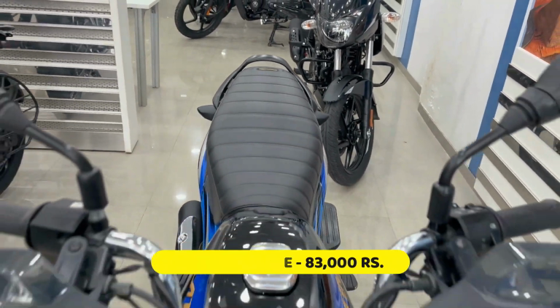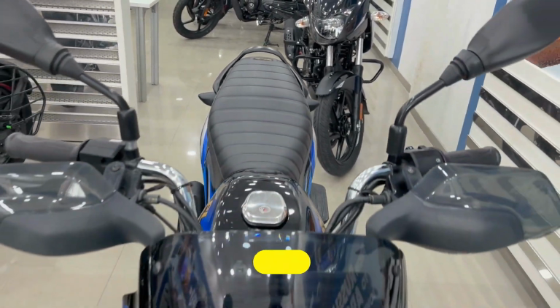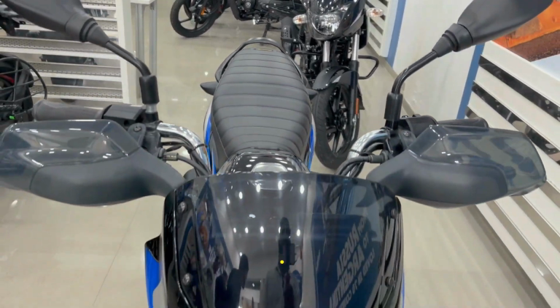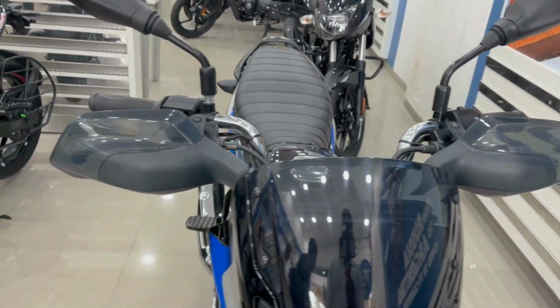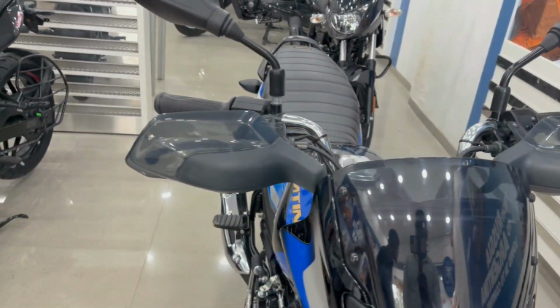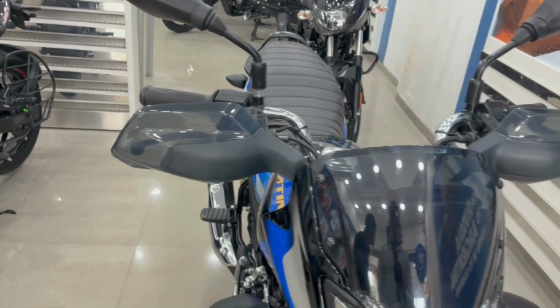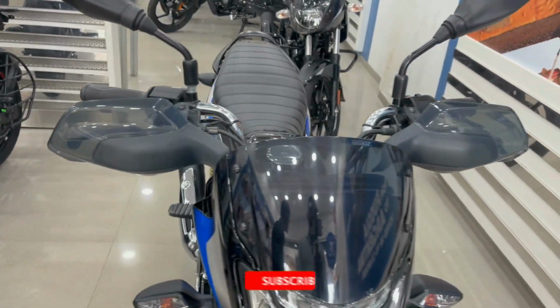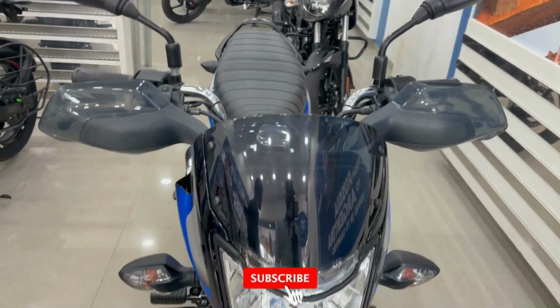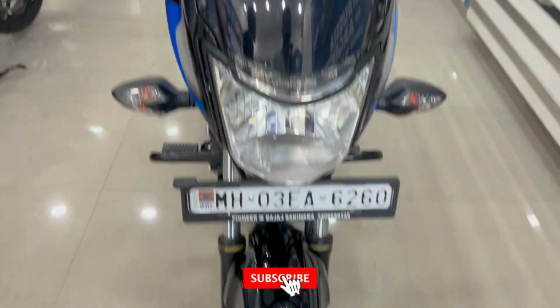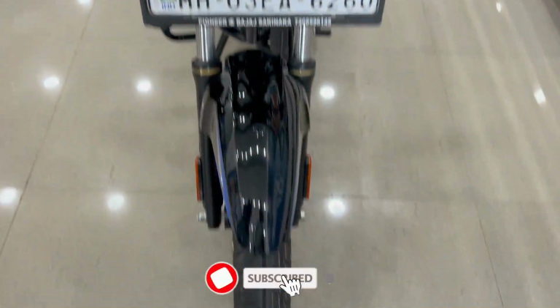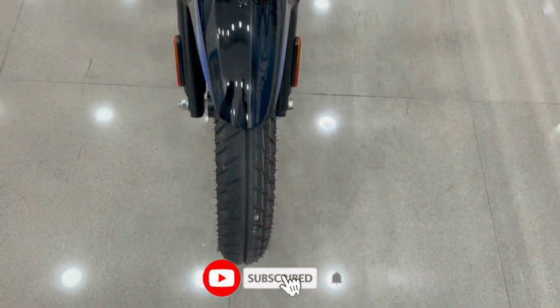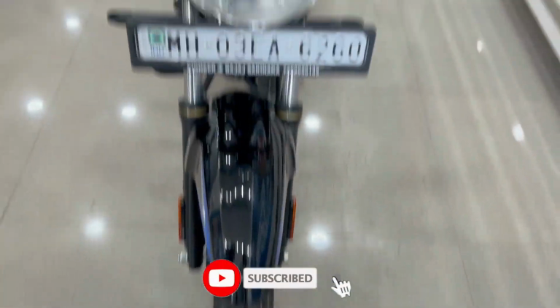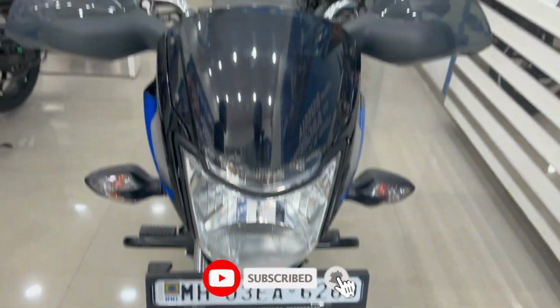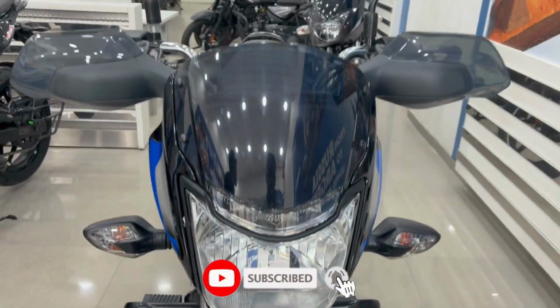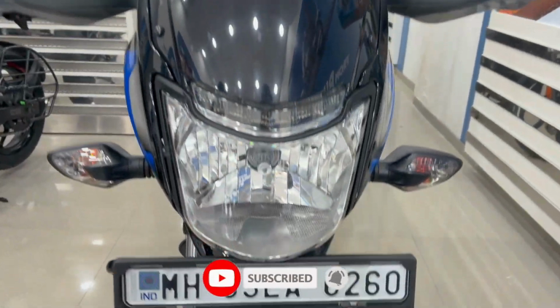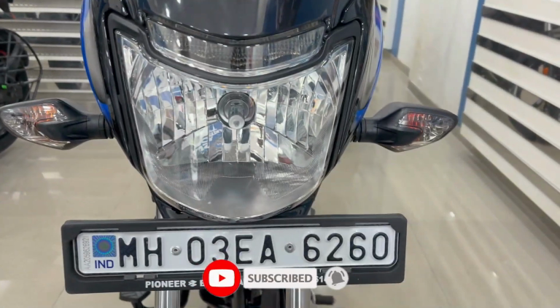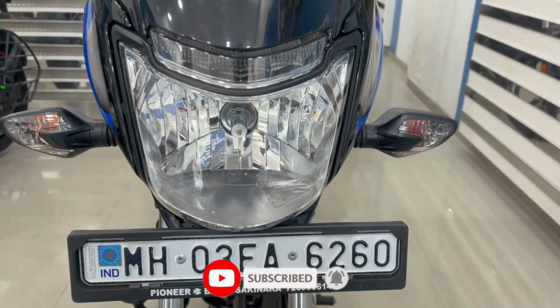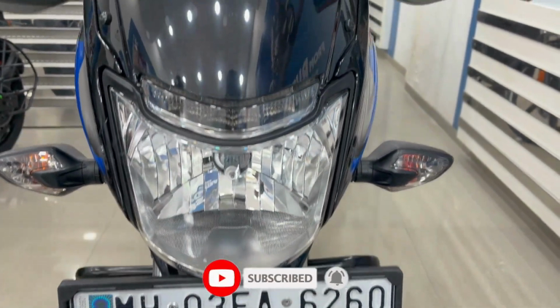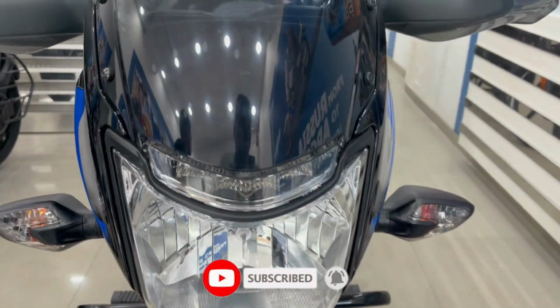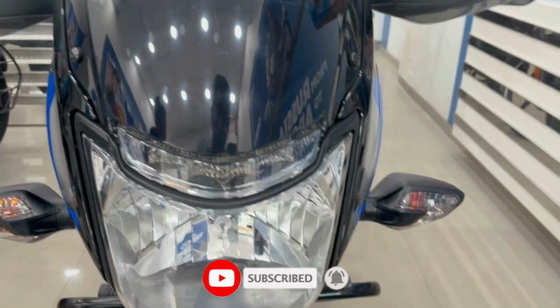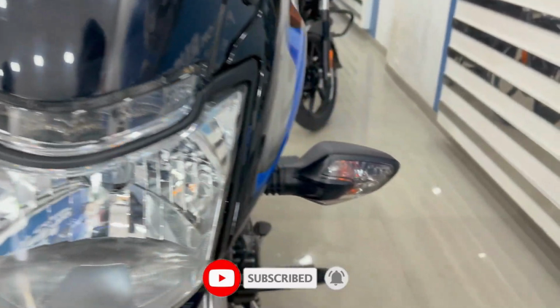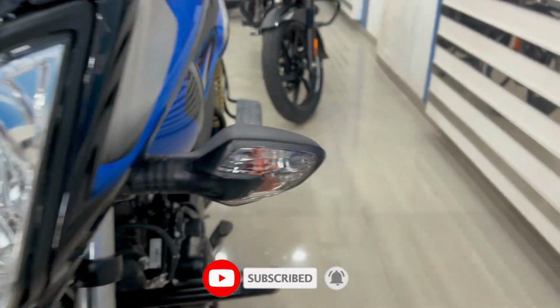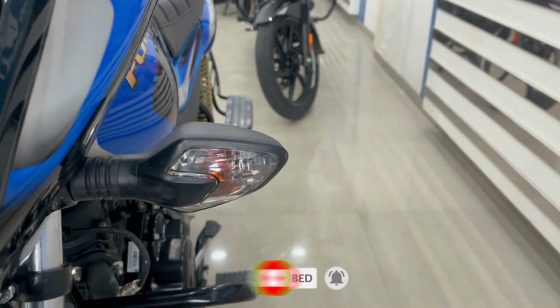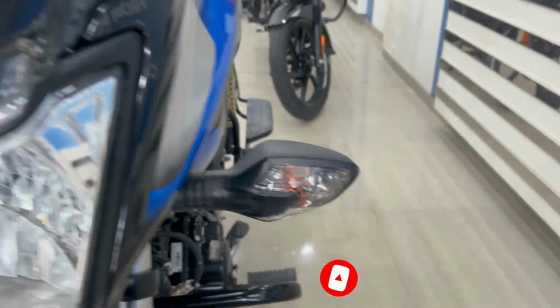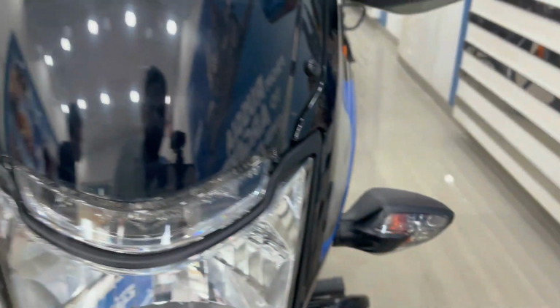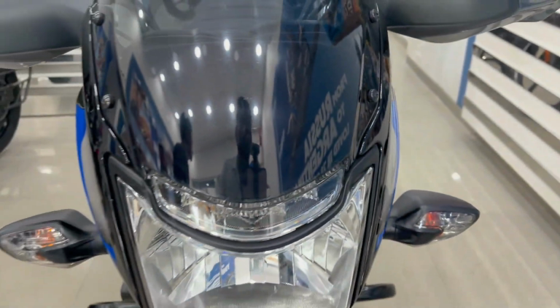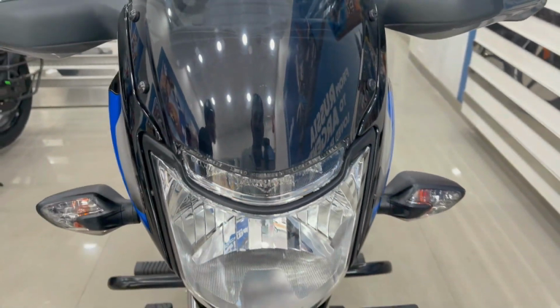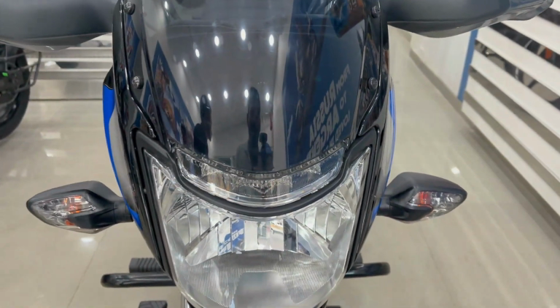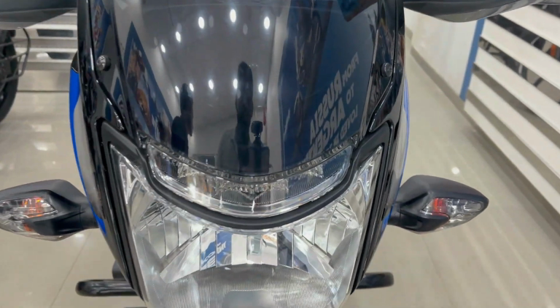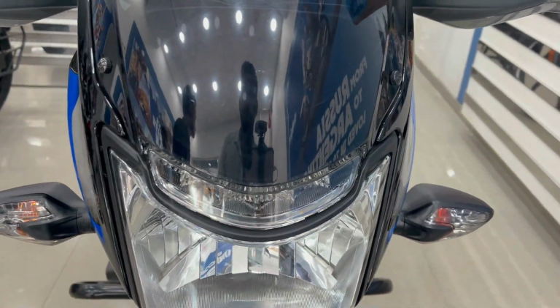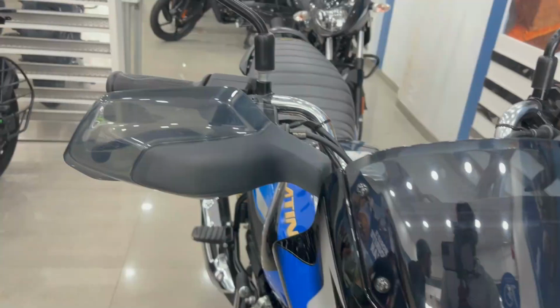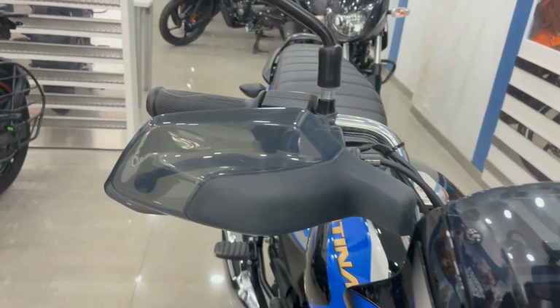We are going to talk about this bike from the front. For the headlight, you will get a halogen bulb. For the indicators, you will also get a halogen bulb. You will get a DRL and a knuckle guard.